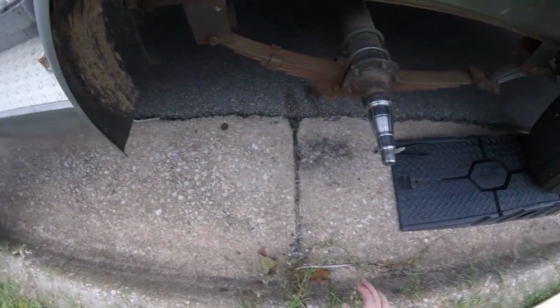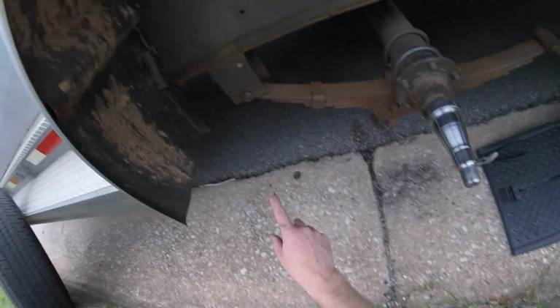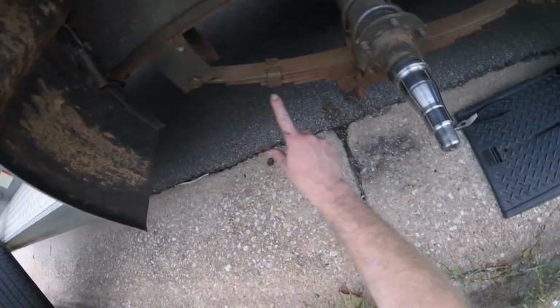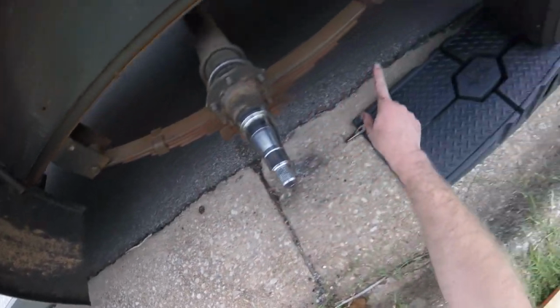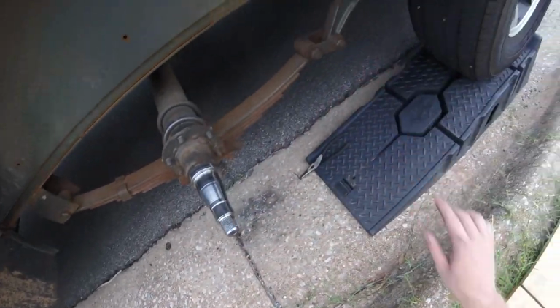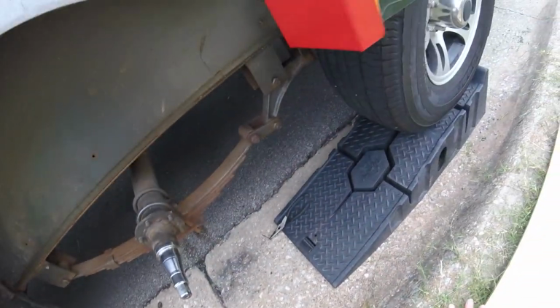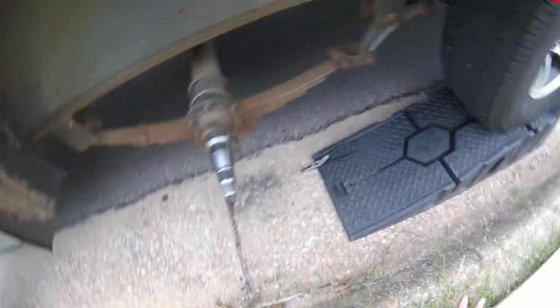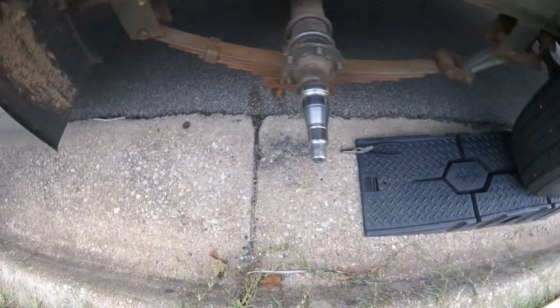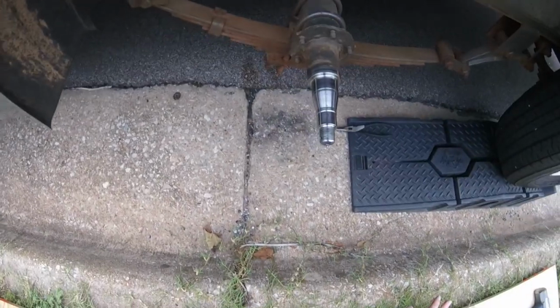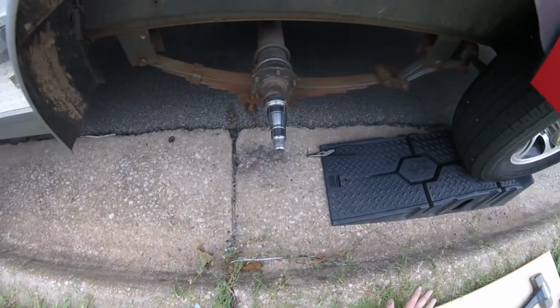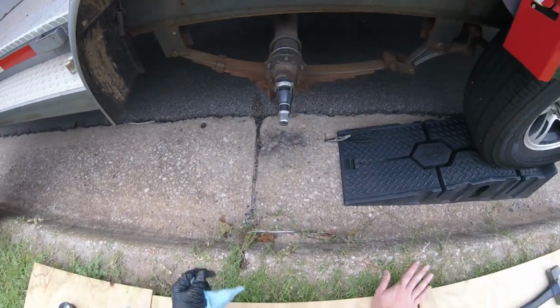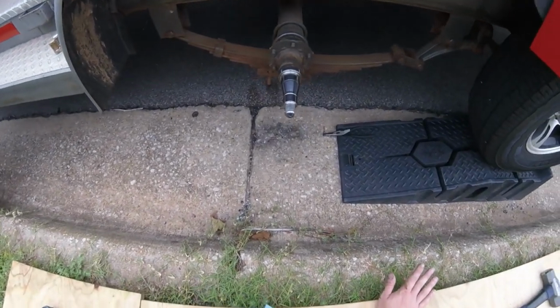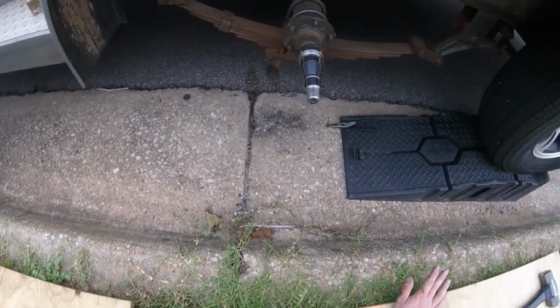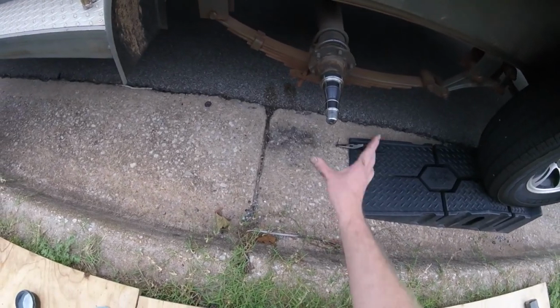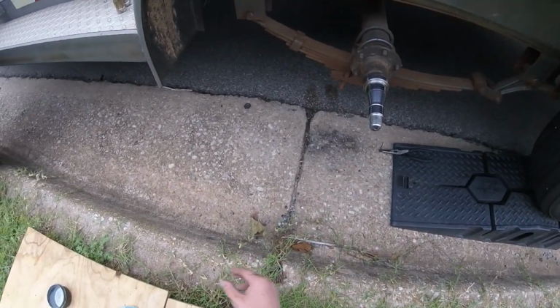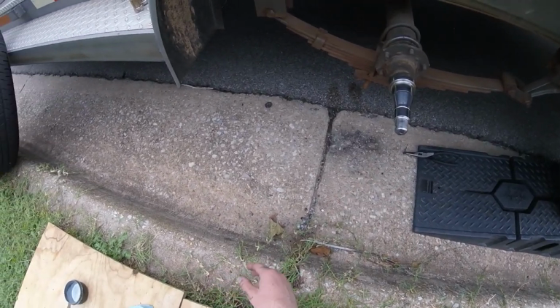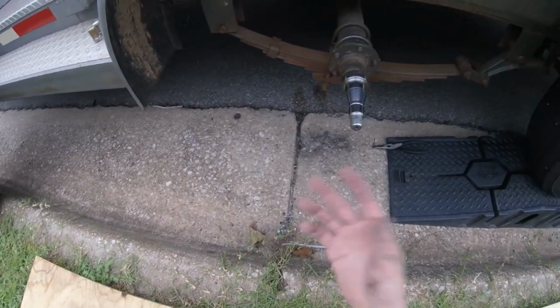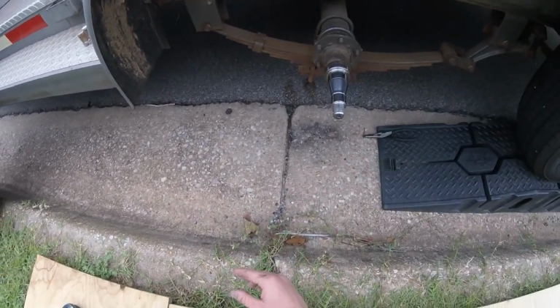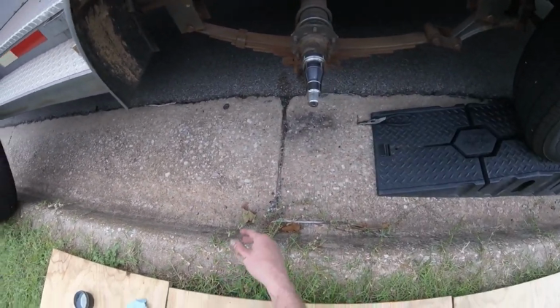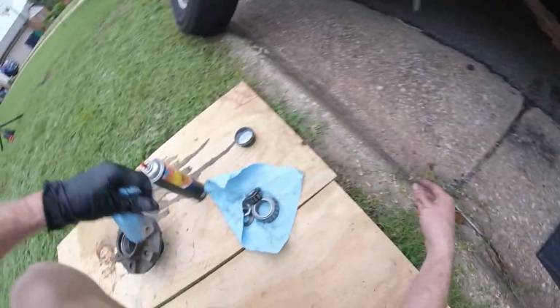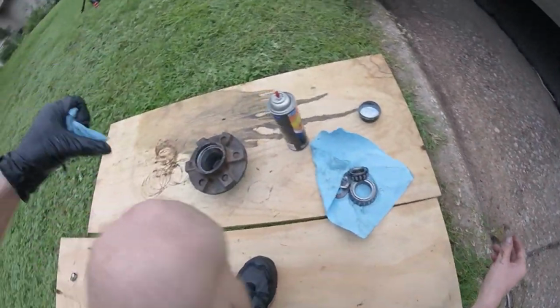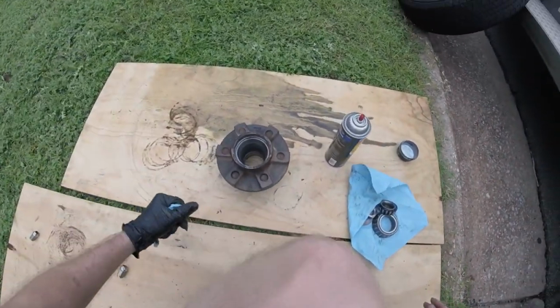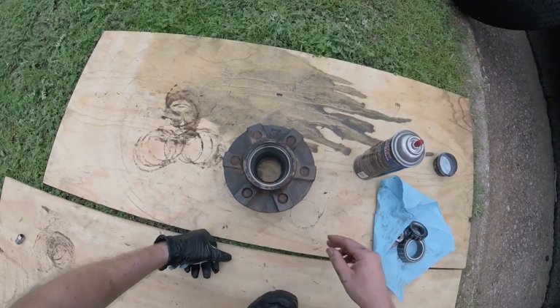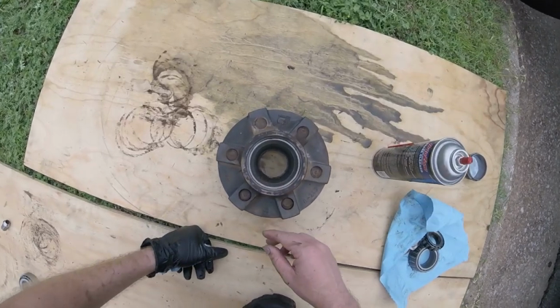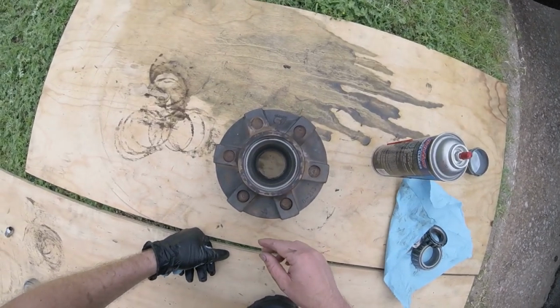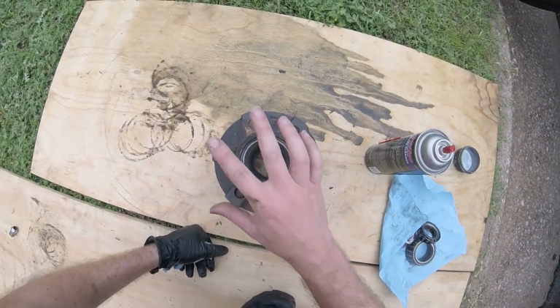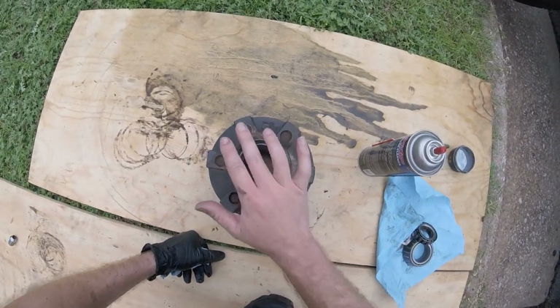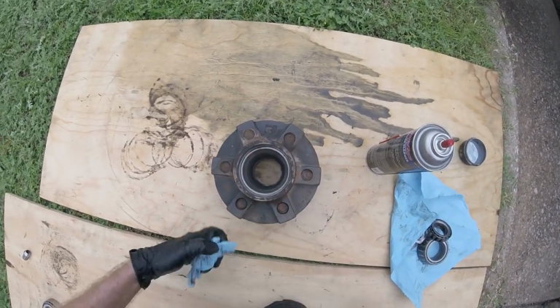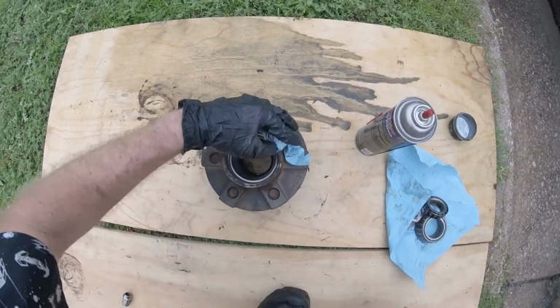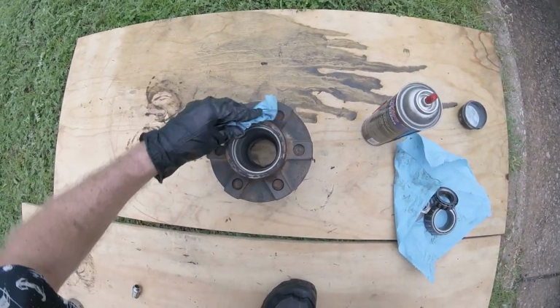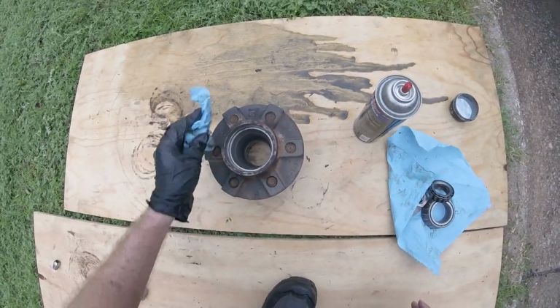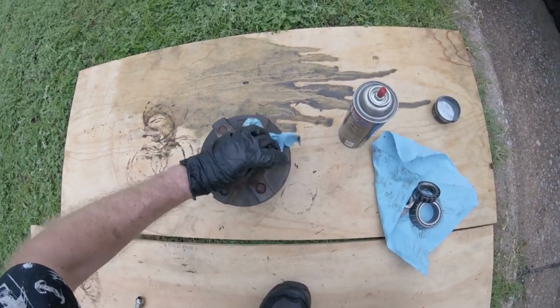This is also a good time to check your suspension out — make sure nothing is coming apart there. Everything looks perfect. If you had brakes, you'd be checking your brake assembly out as well, but that'll be a separate video. Then we'll be ready for reassembly.